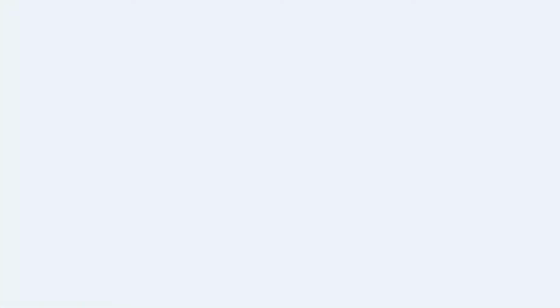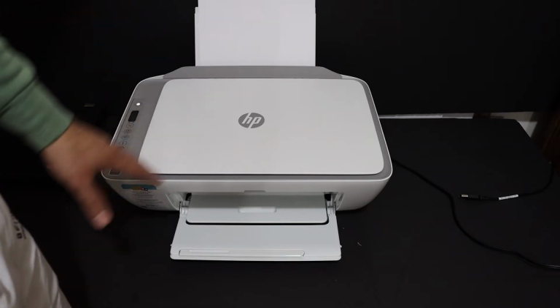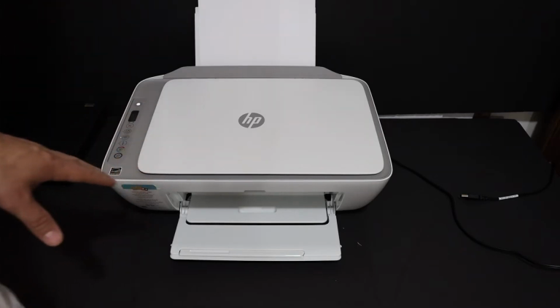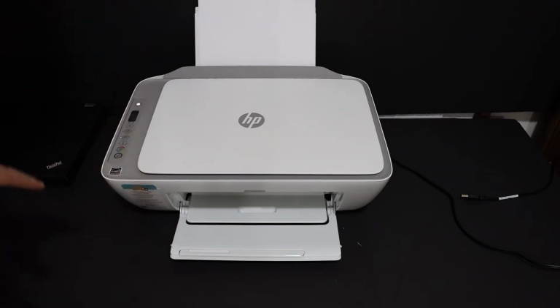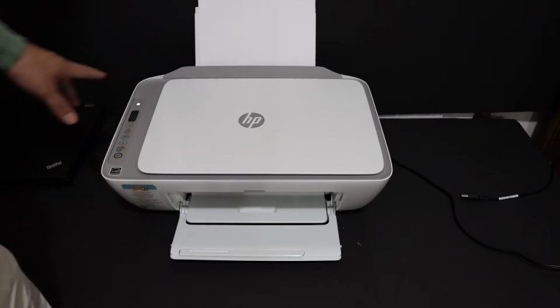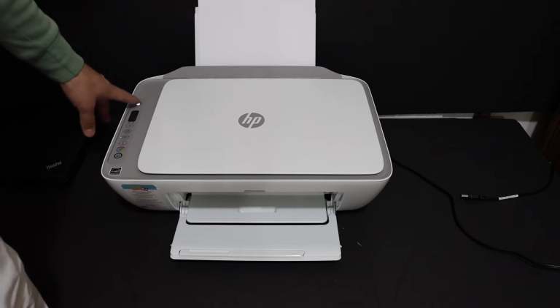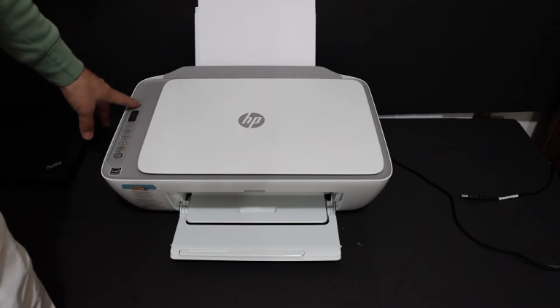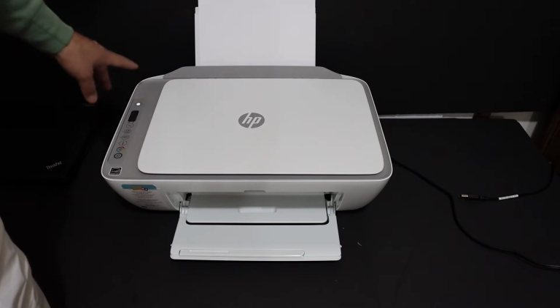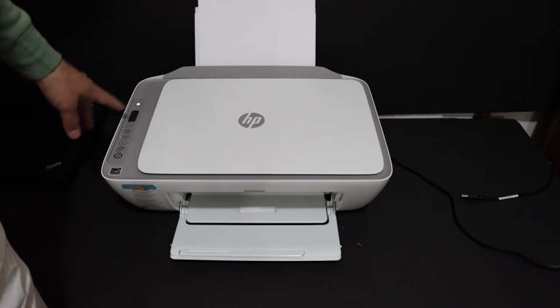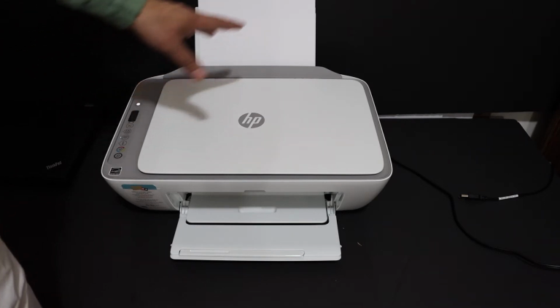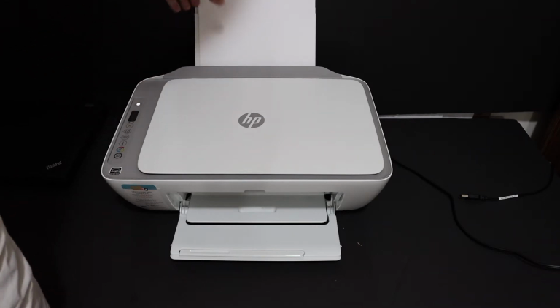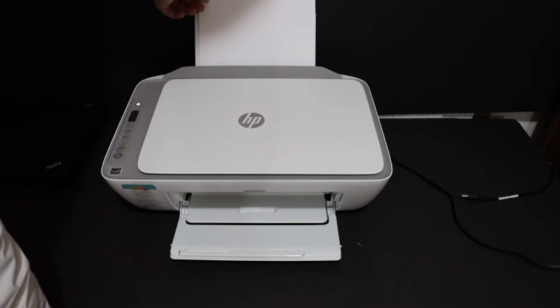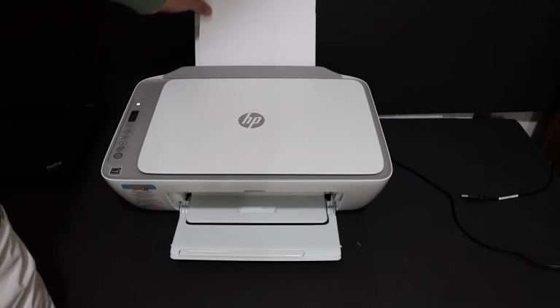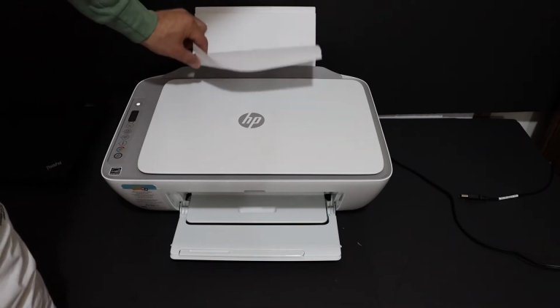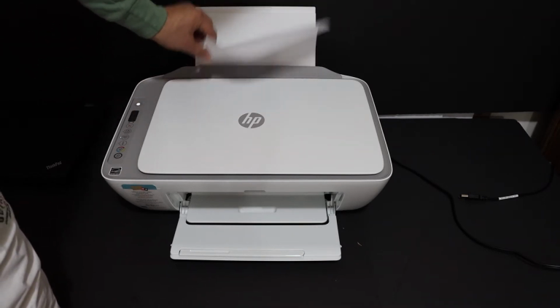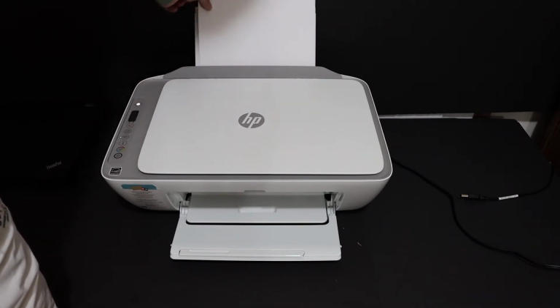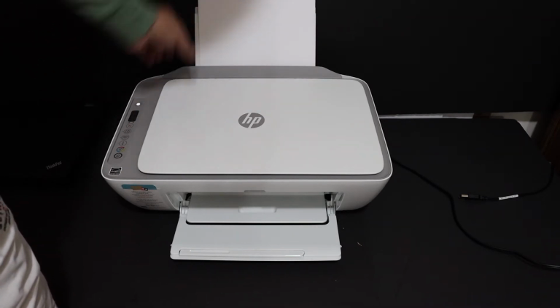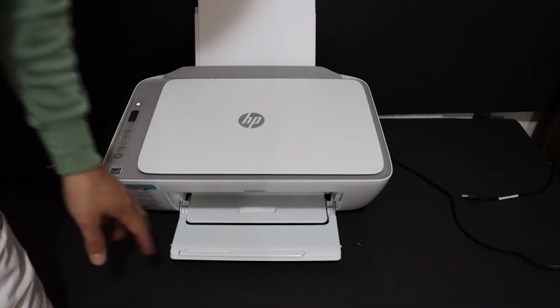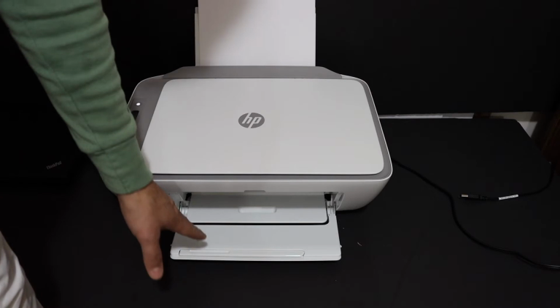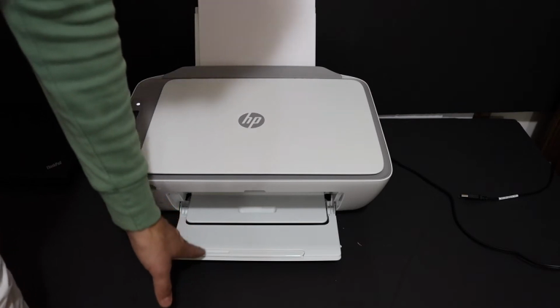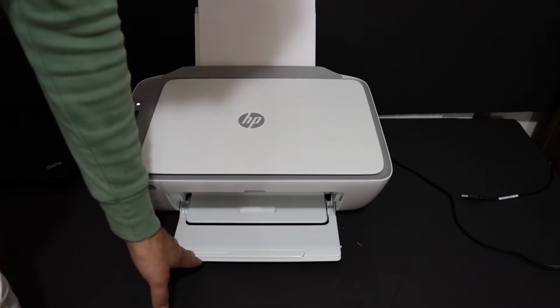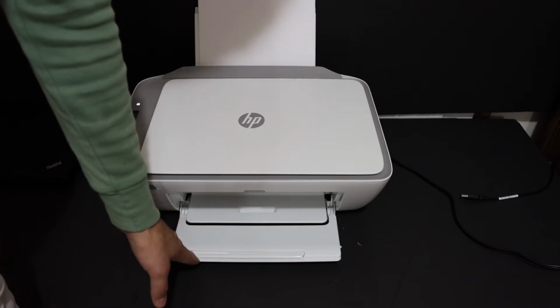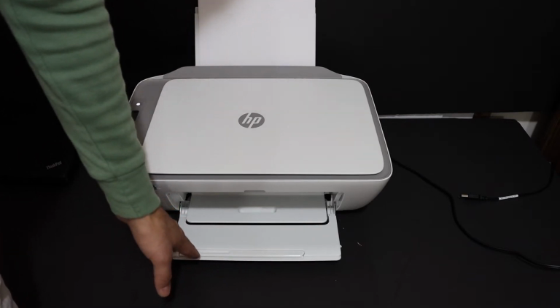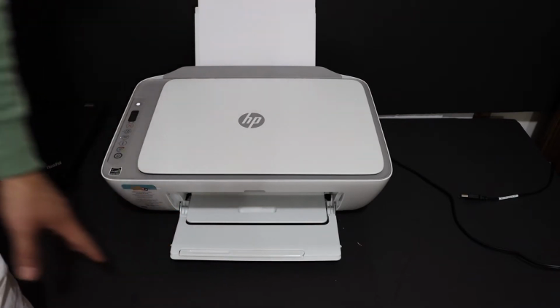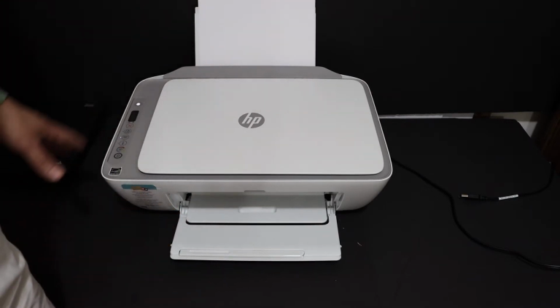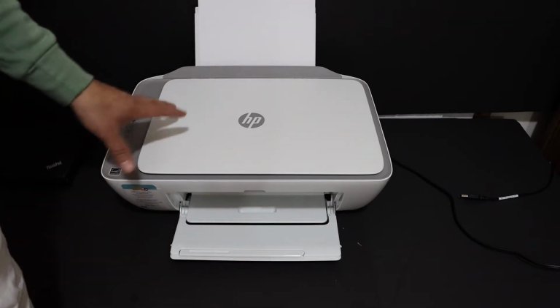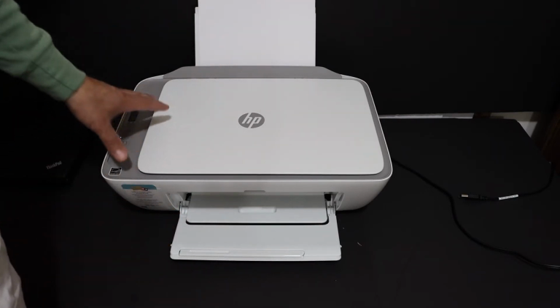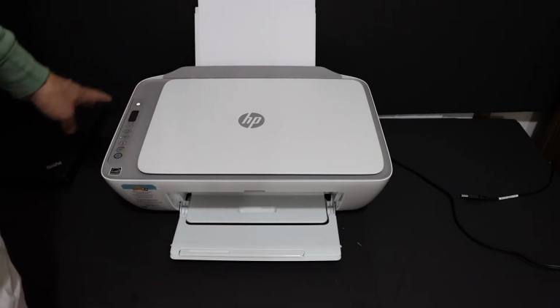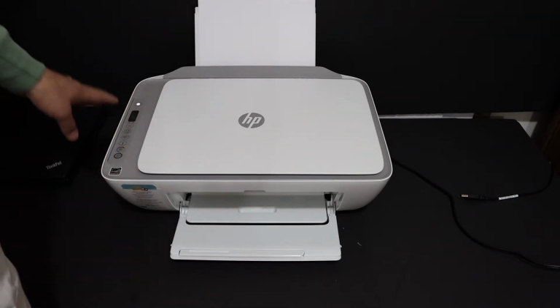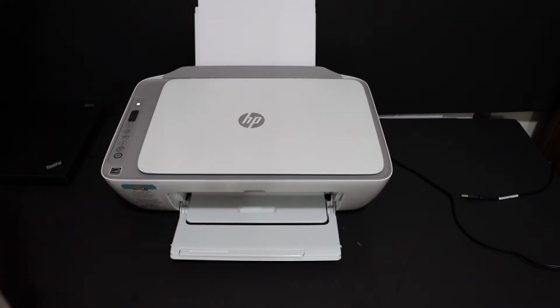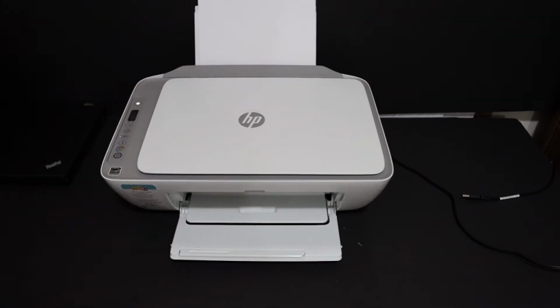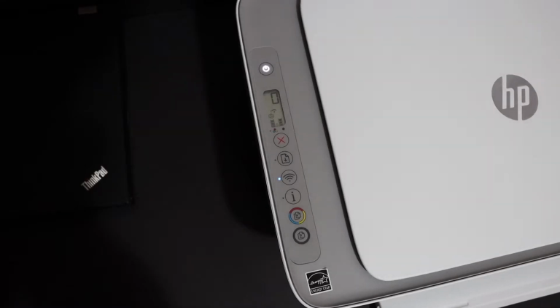The first step is to switch on the printer and load the A4 size sheets at the rear paper tray, and also open the paper output tray. Now go to the printer's display panel.